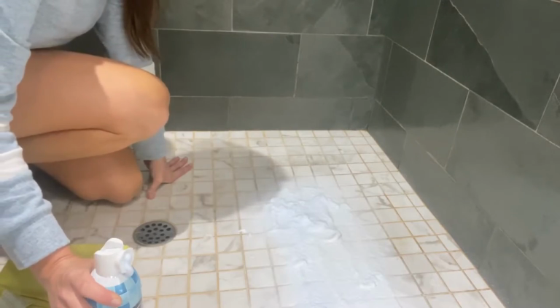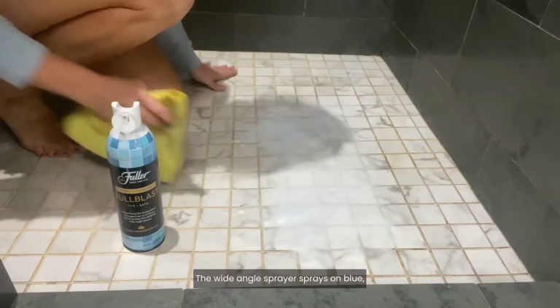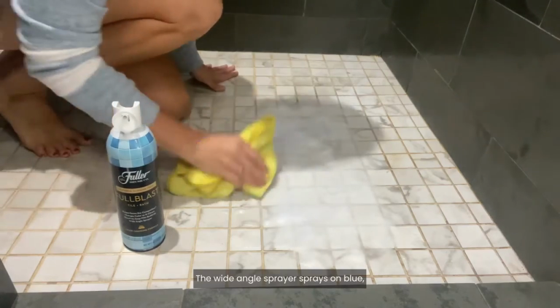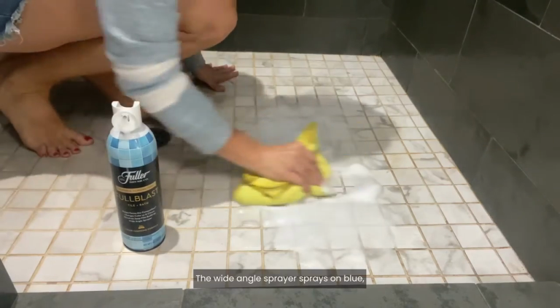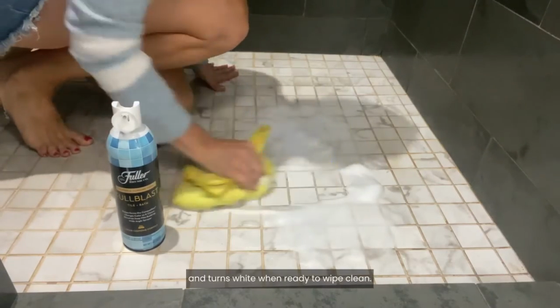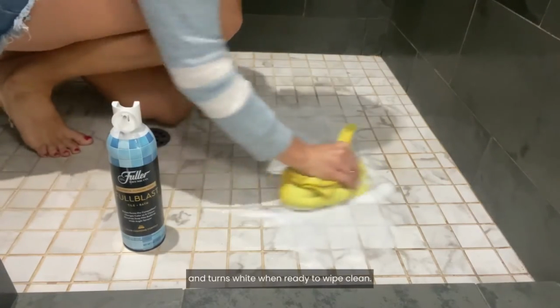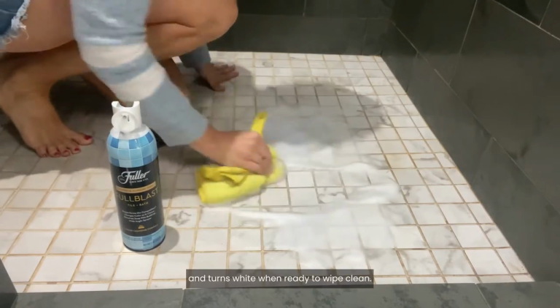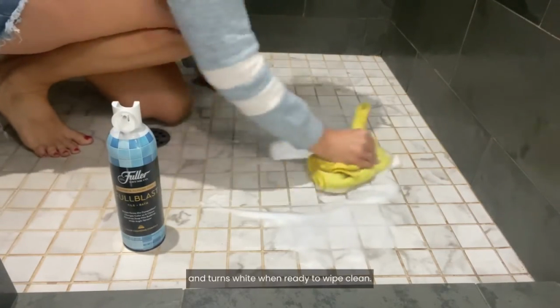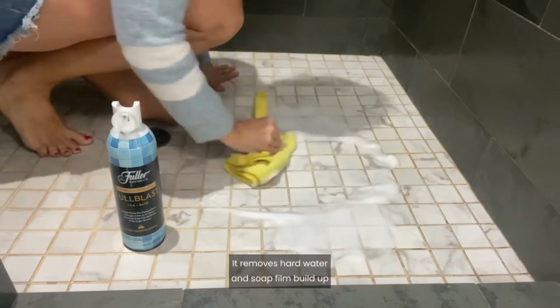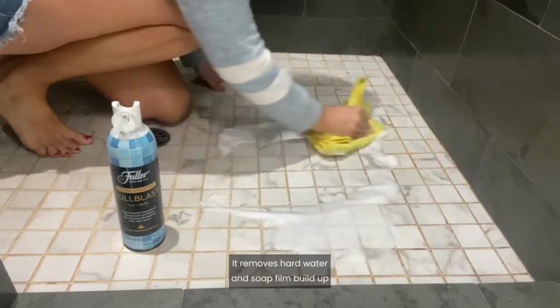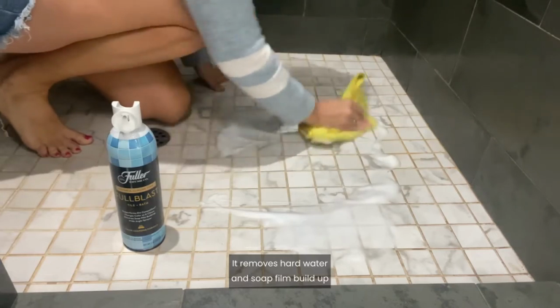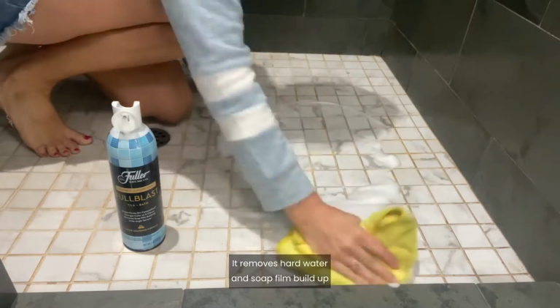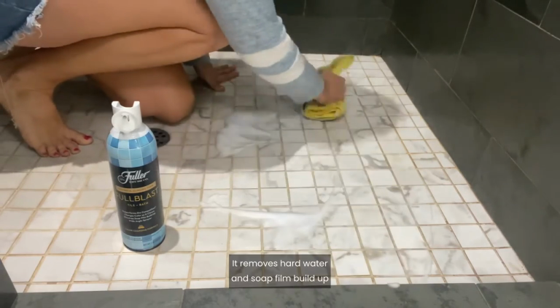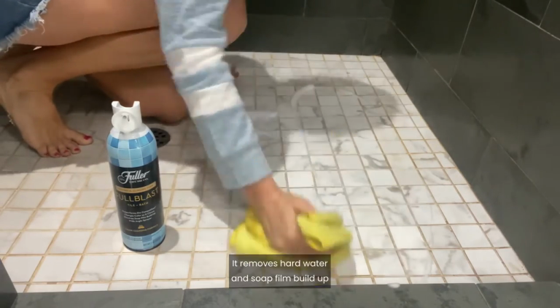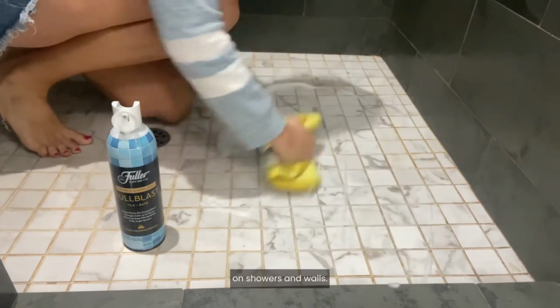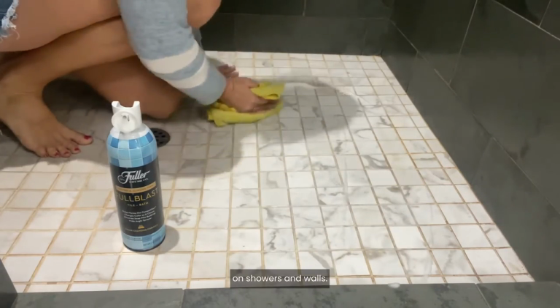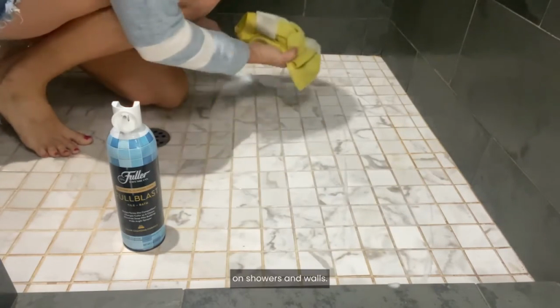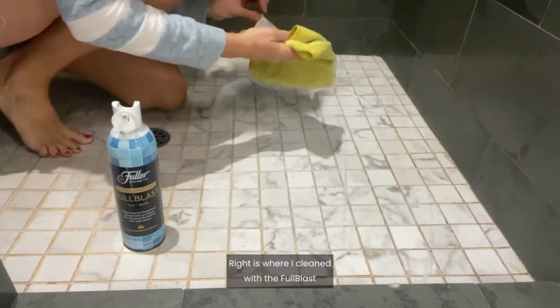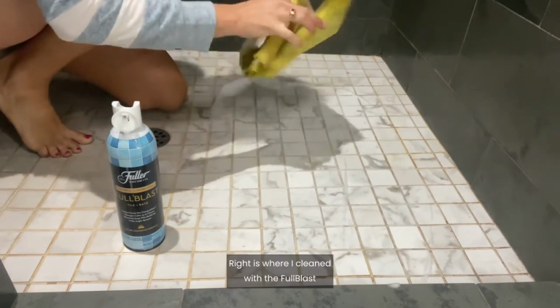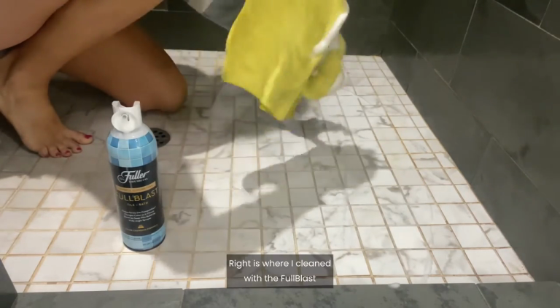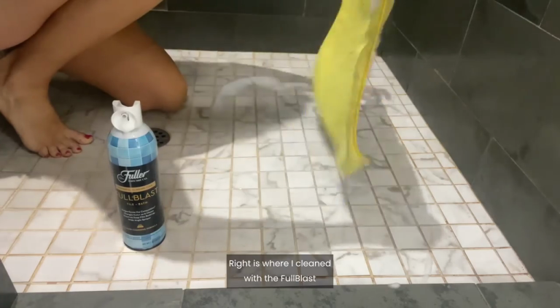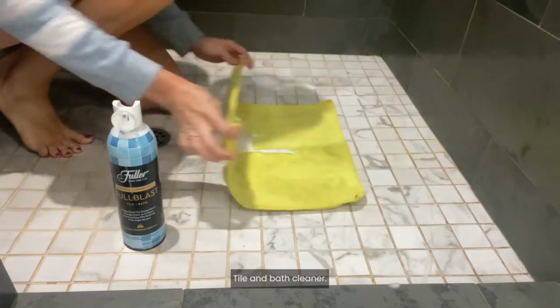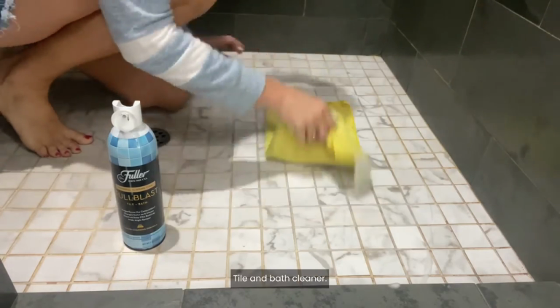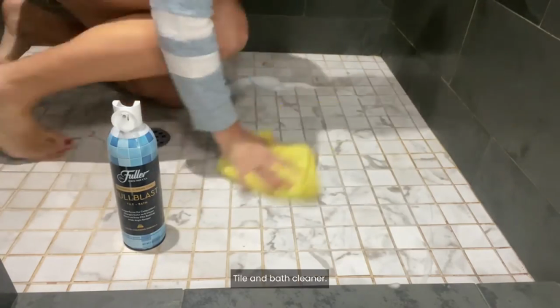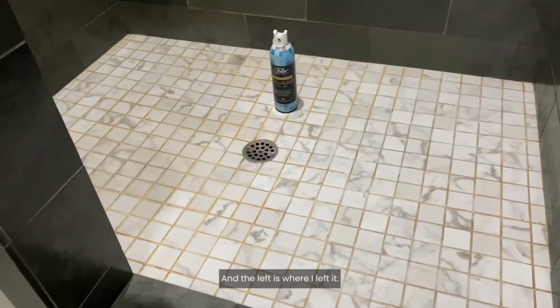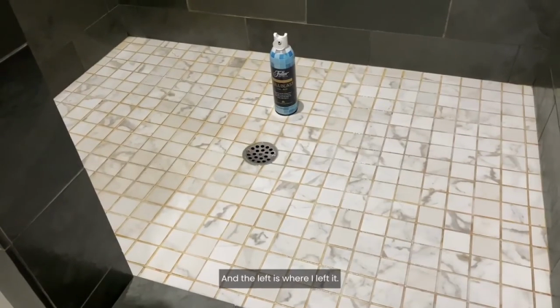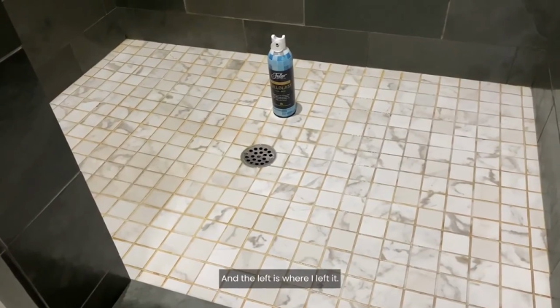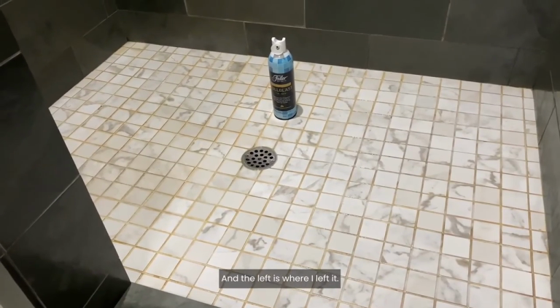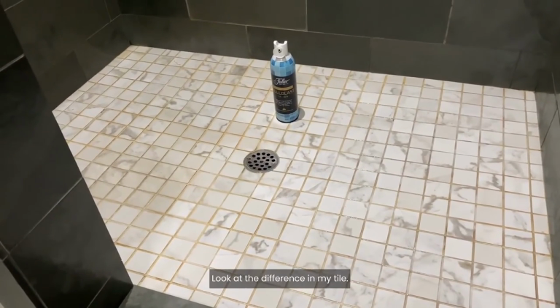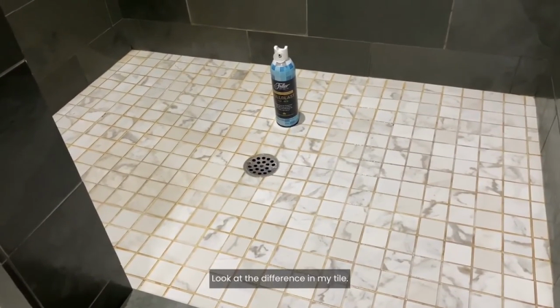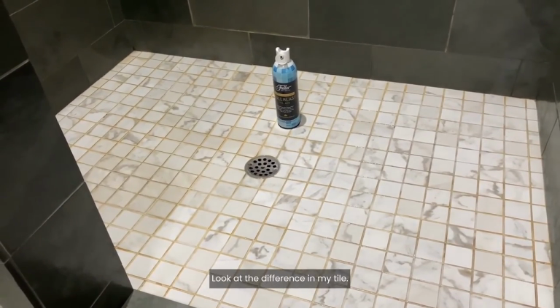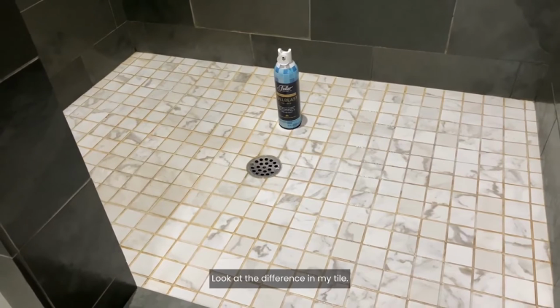The wide angle sprayer sprays on blue and turns white when ready to wipe clean. It removes hard water and soap buildup on showers and walls. Right is where I cleaned with the Full Blast Tile and Bath Cleaner, and the left is where I left it. Look at the difference in my tile.